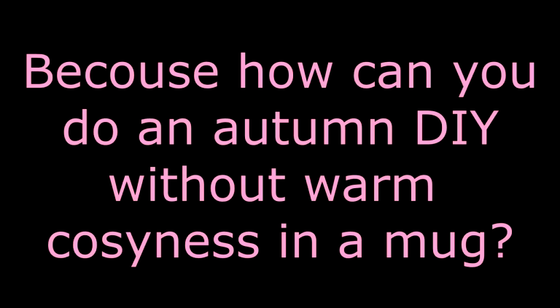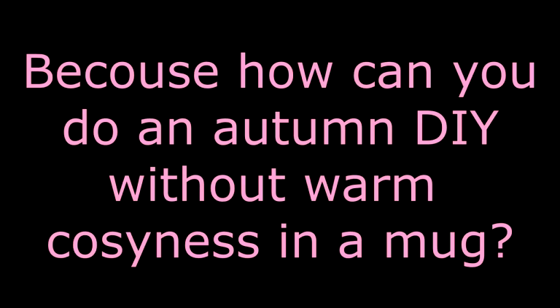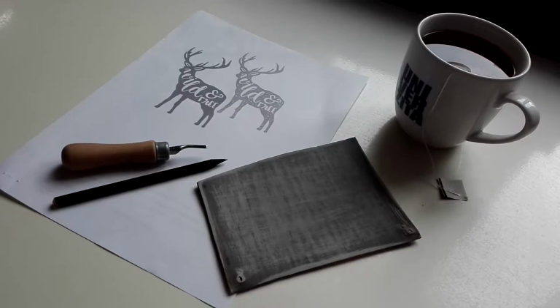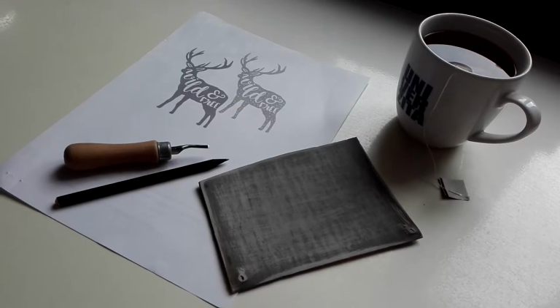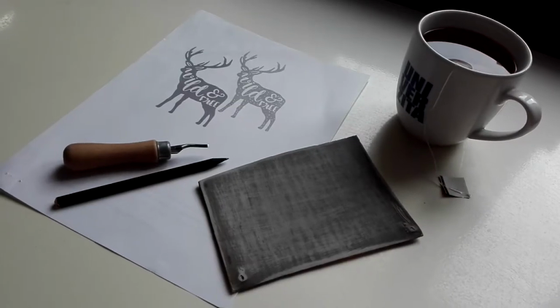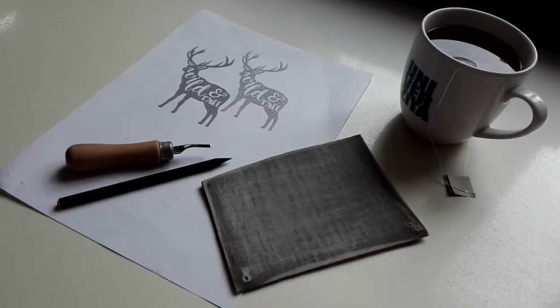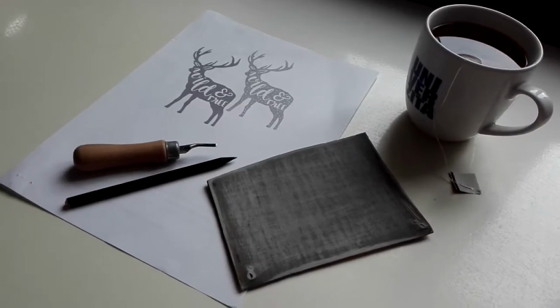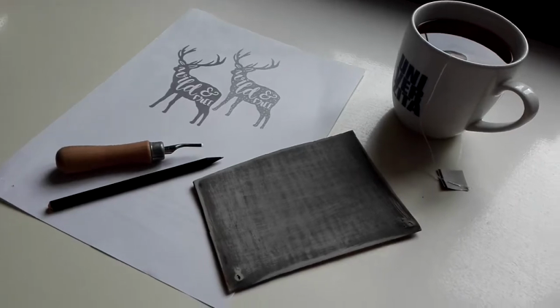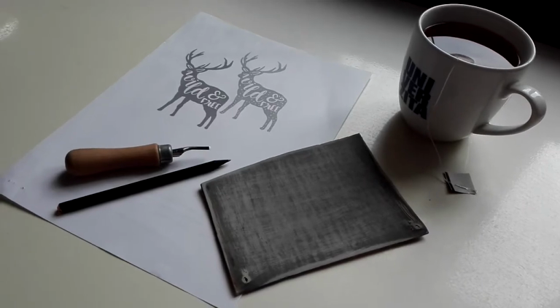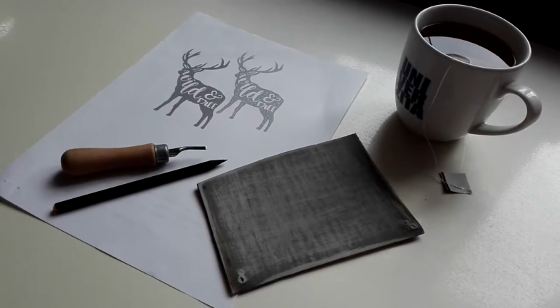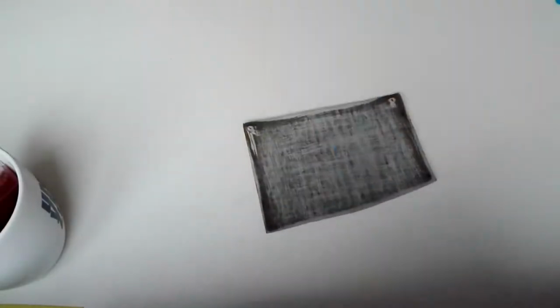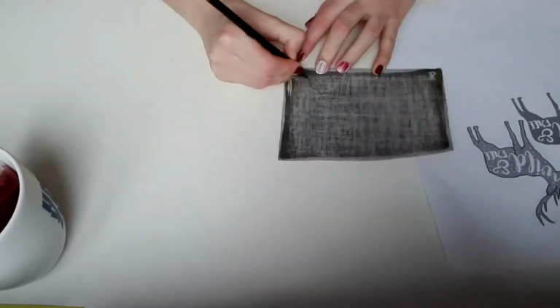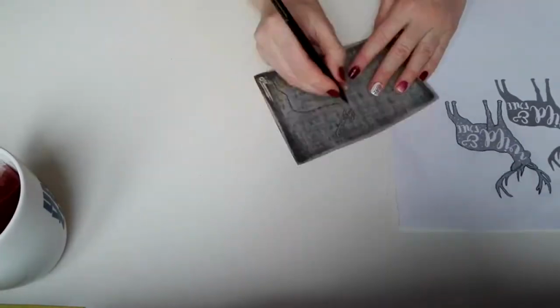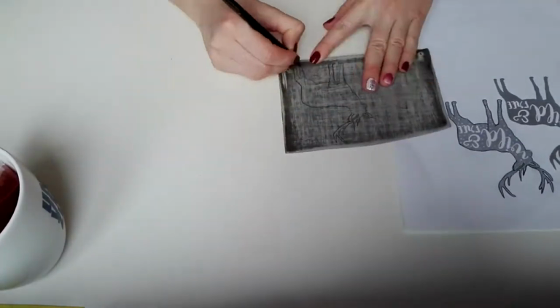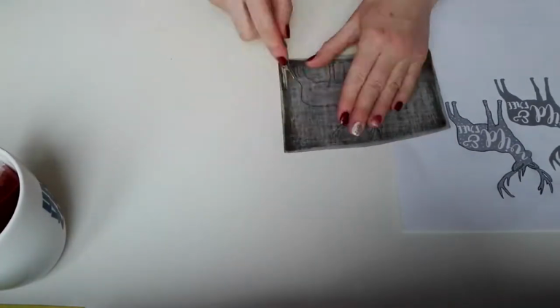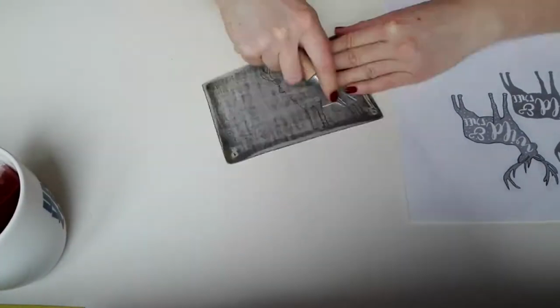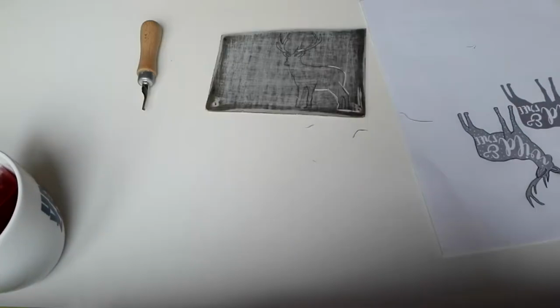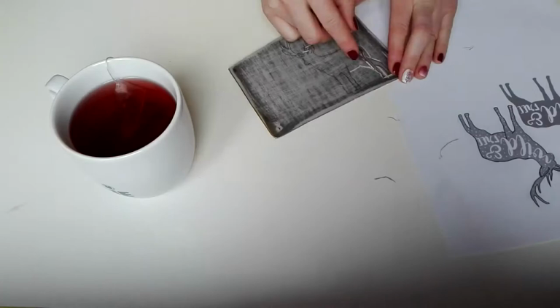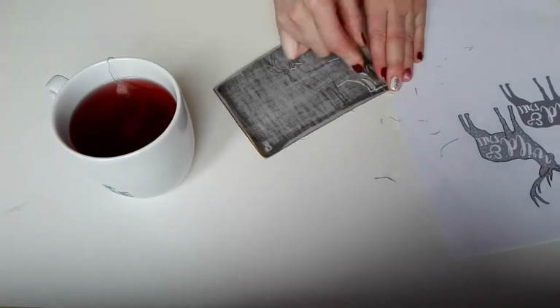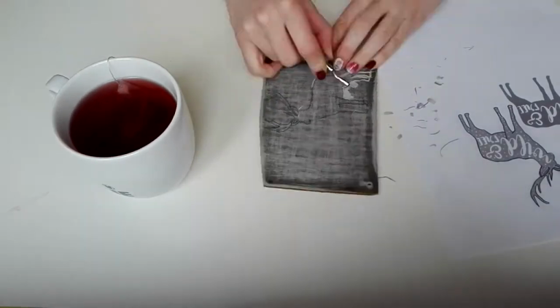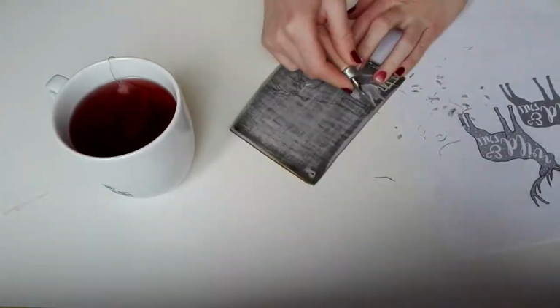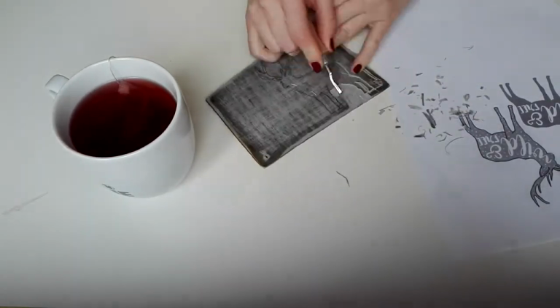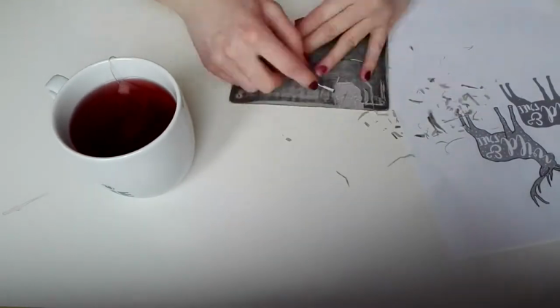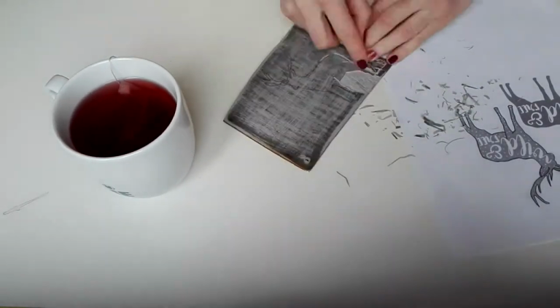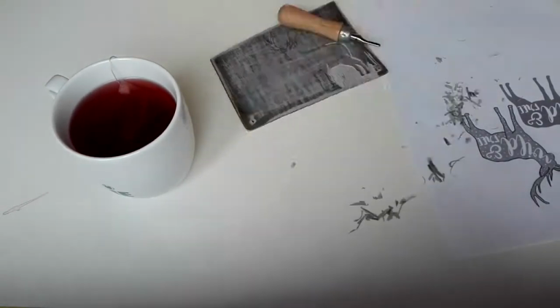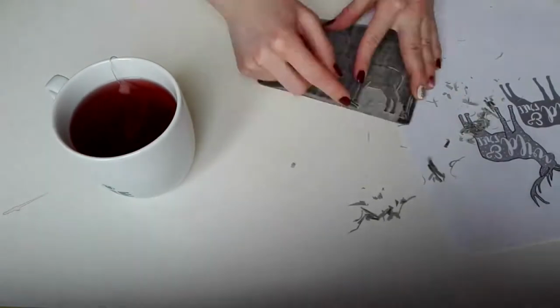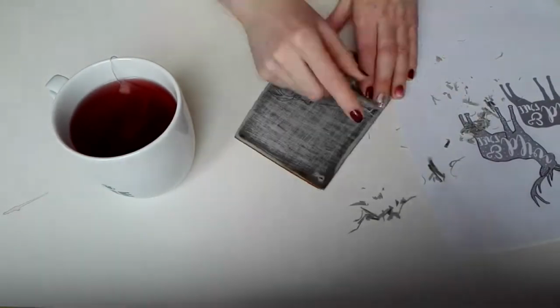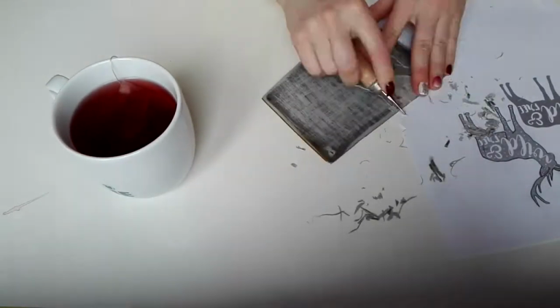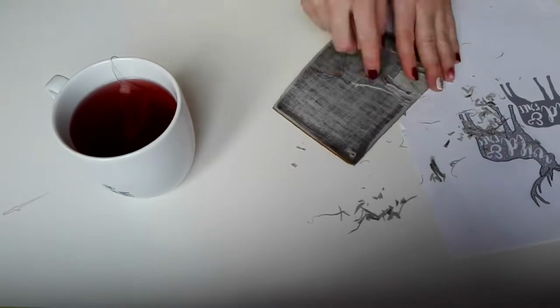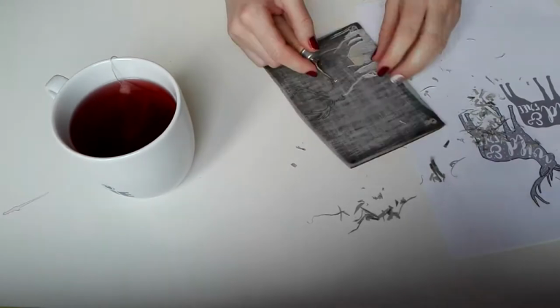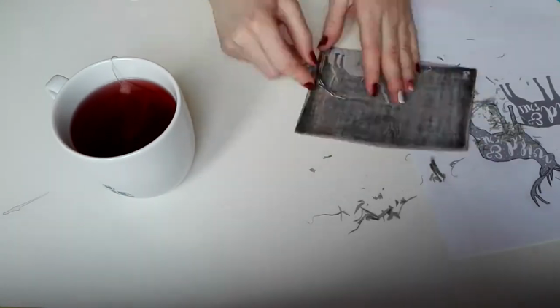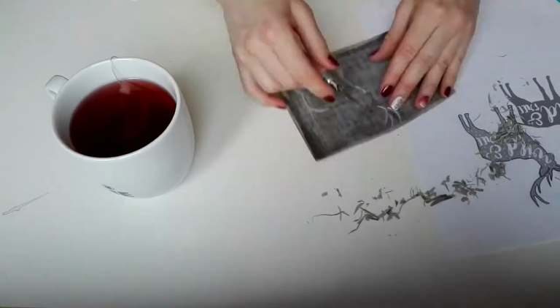First, redraw your picture on the piece of linoleum. Cut out the outlines and then cut away all the background or anything you don't want to be in your future print.